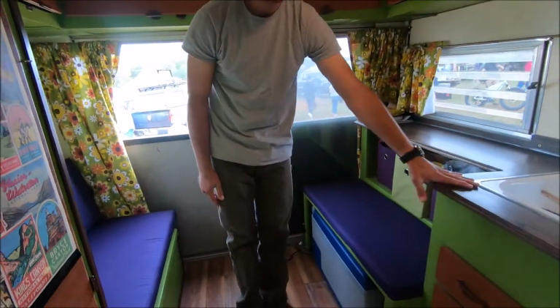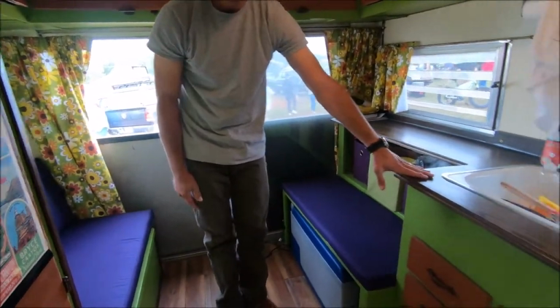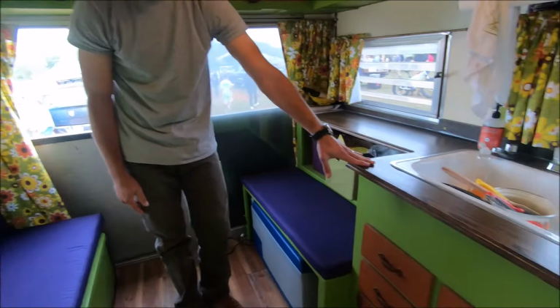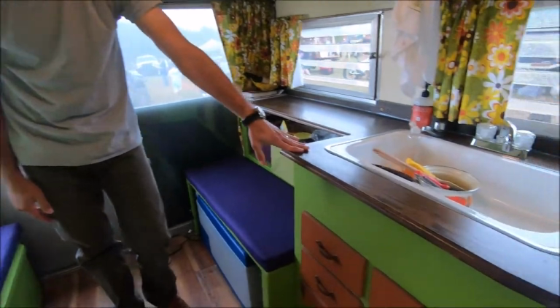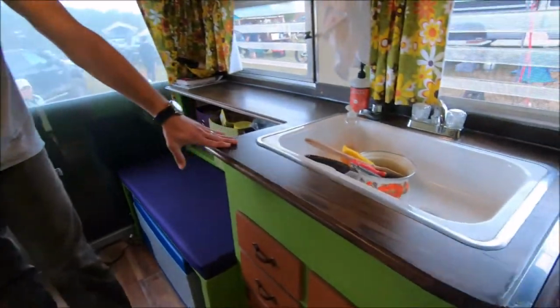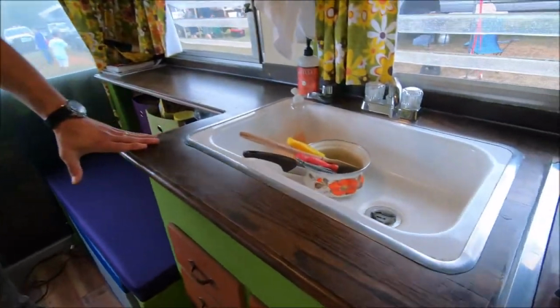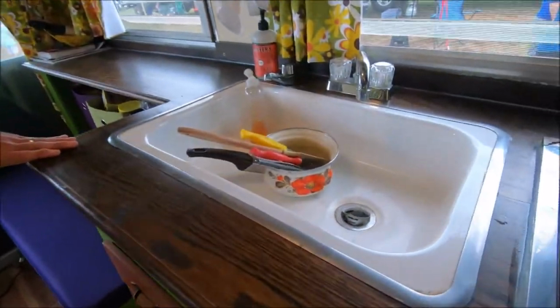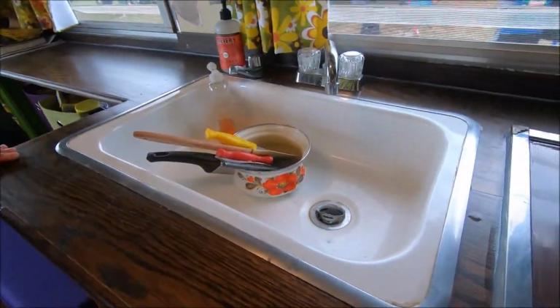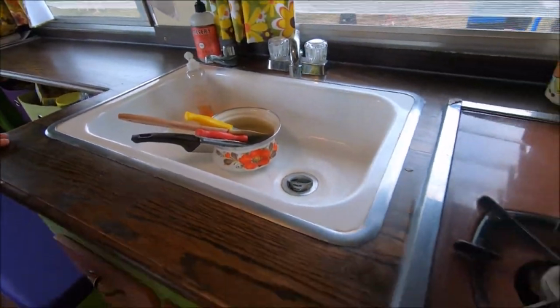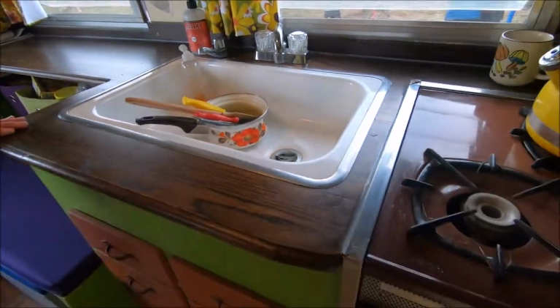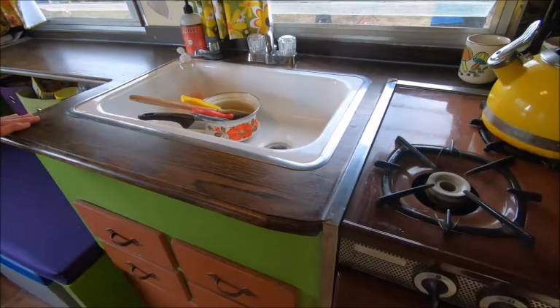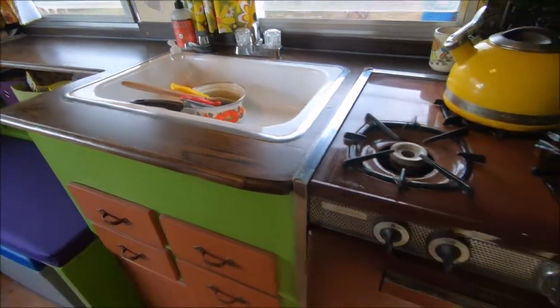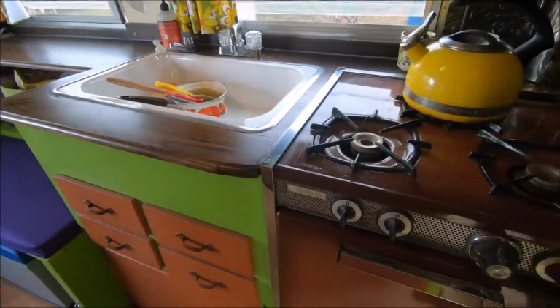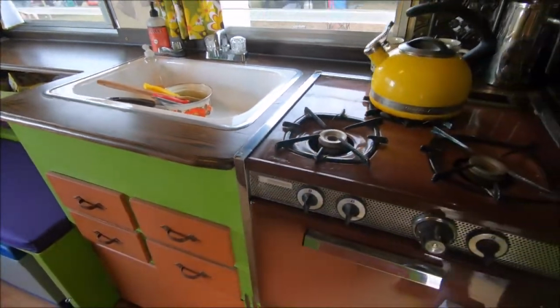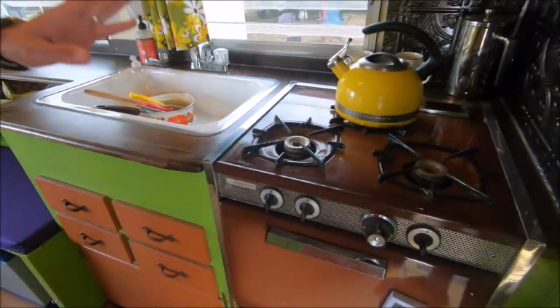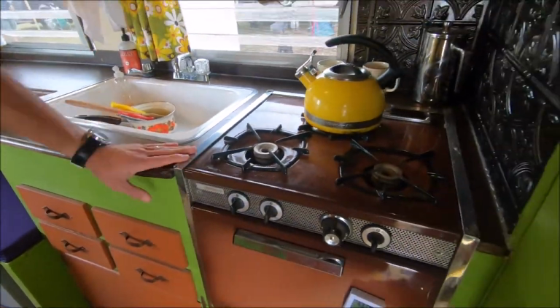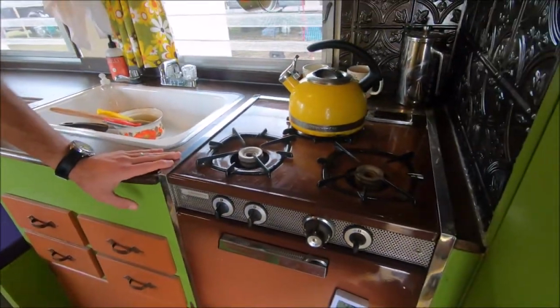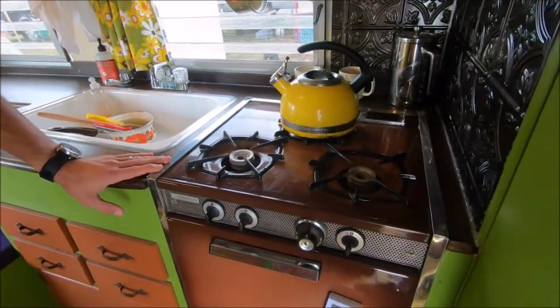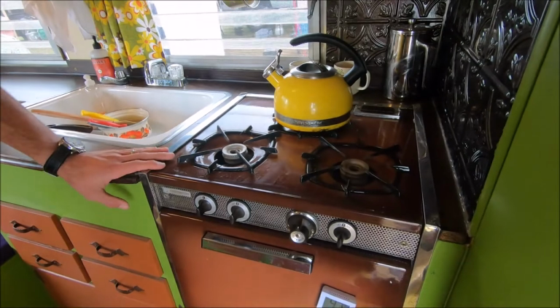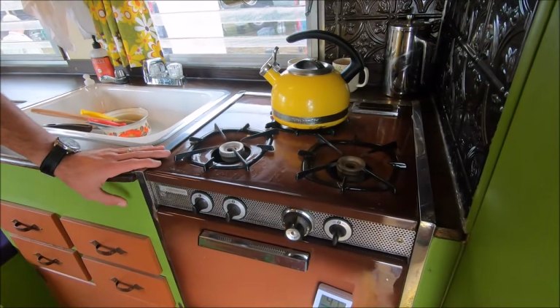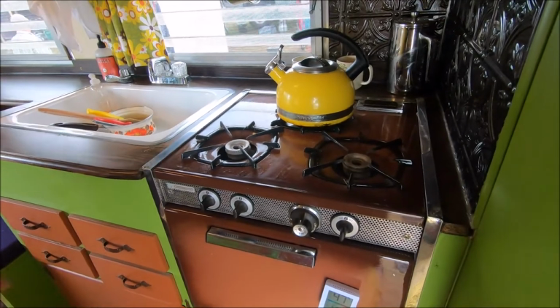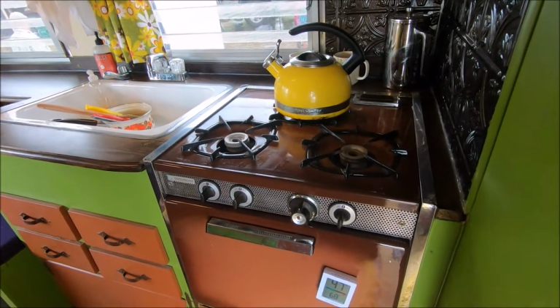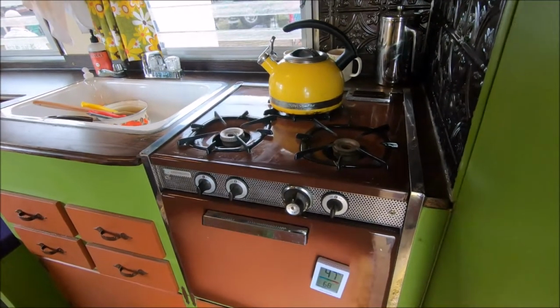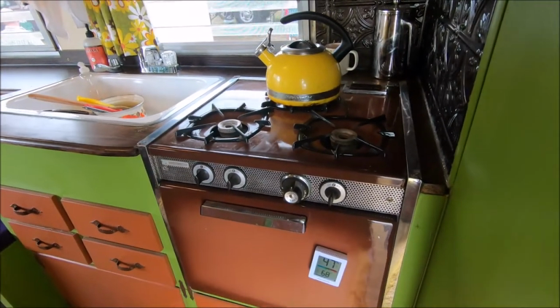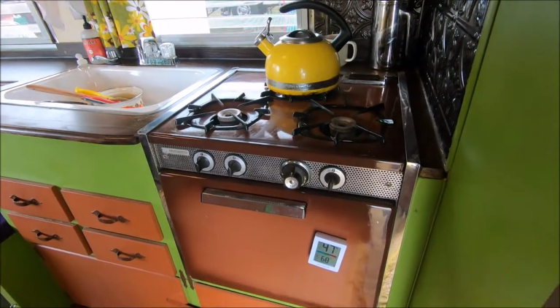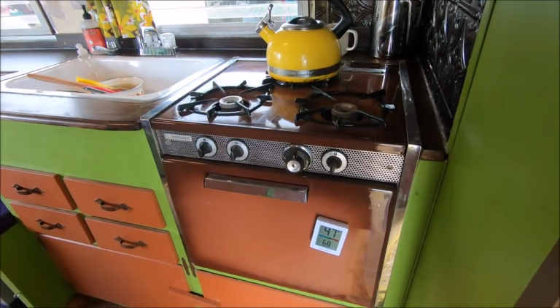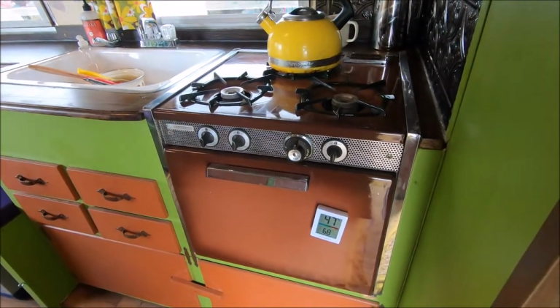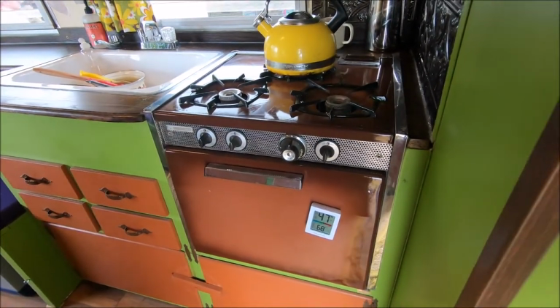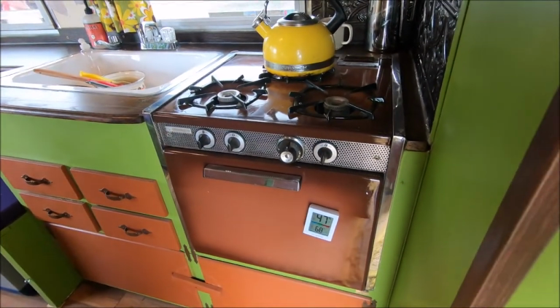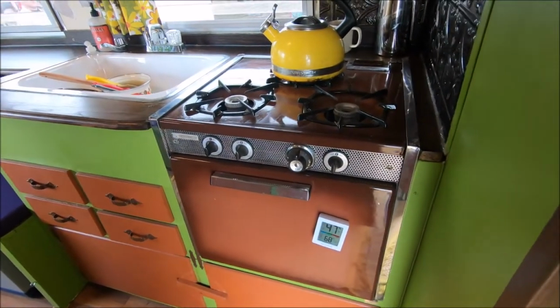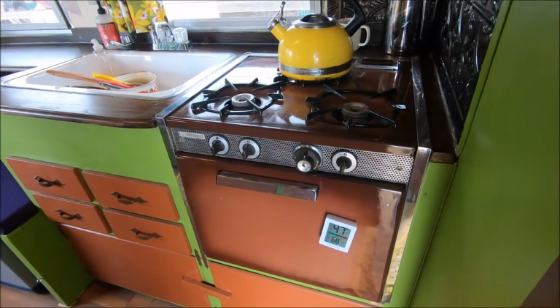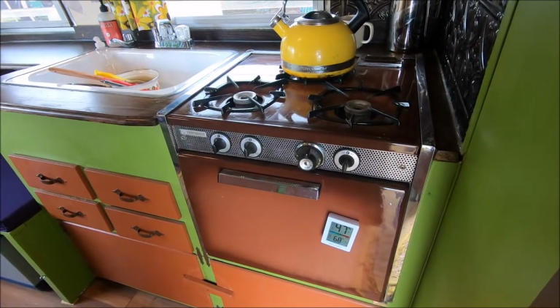There's a sink — with dirty dishes in it — and the stove and oven. Original 1964 stove and oven, still works. We cook on it all the time.